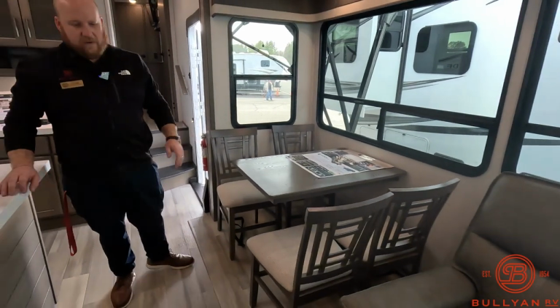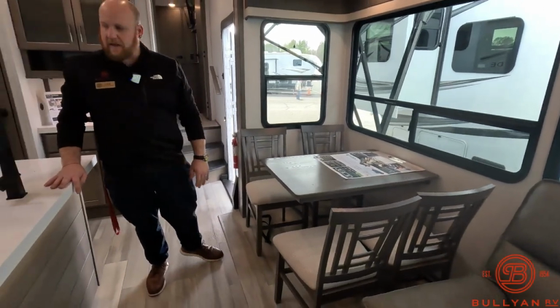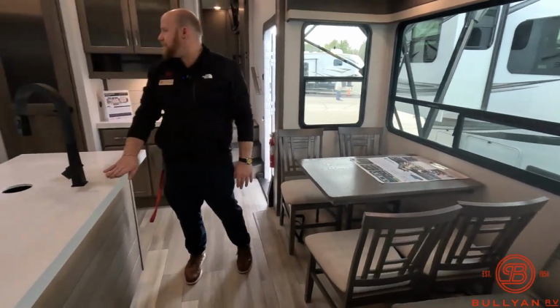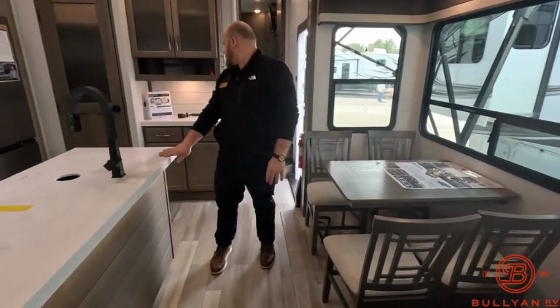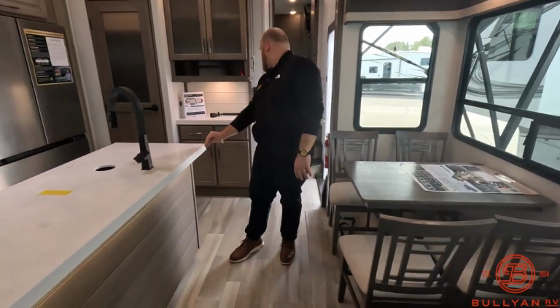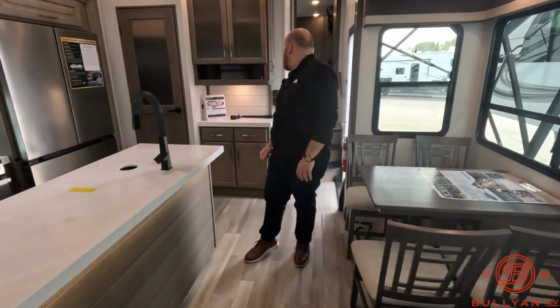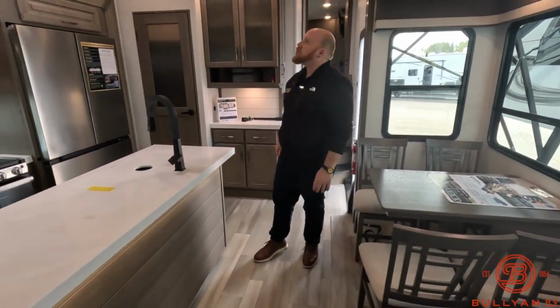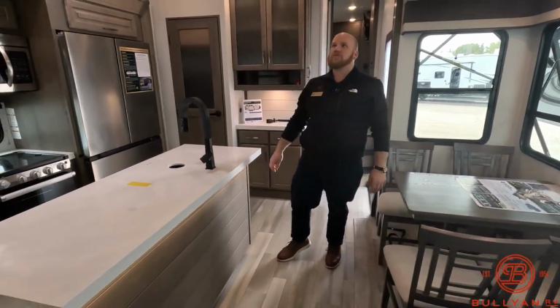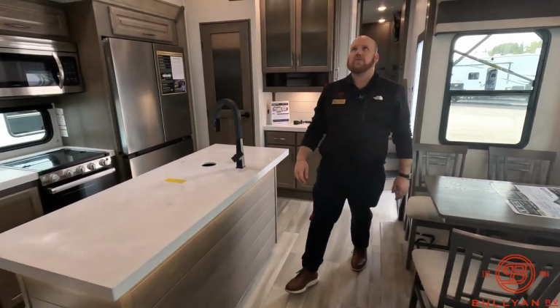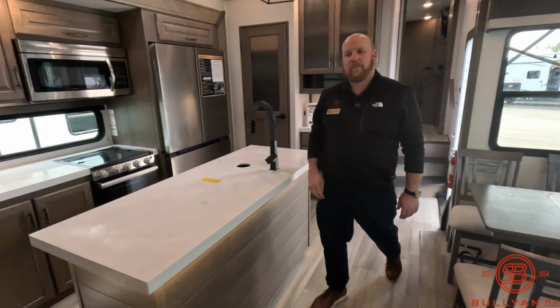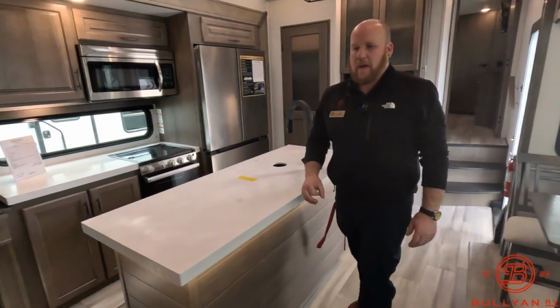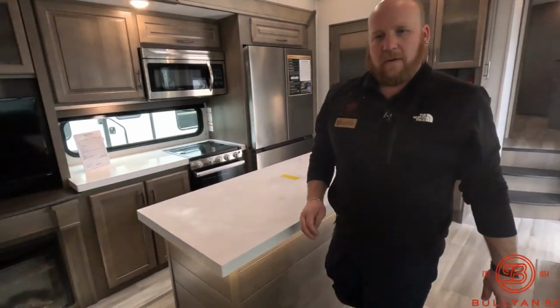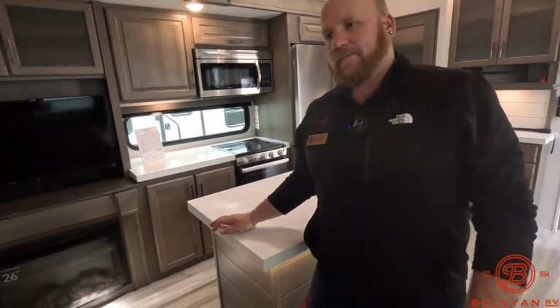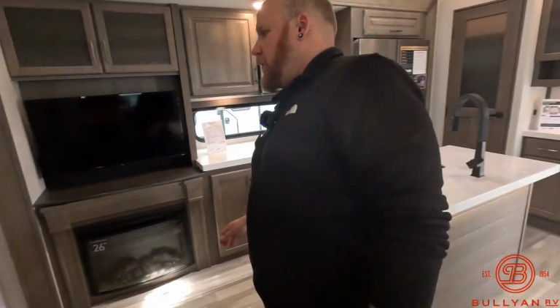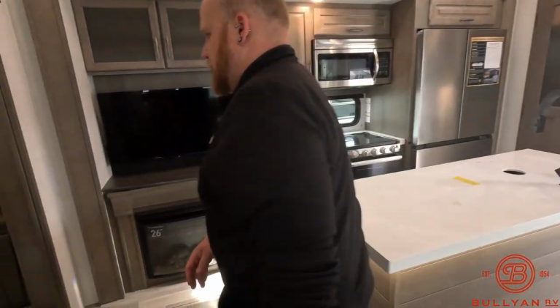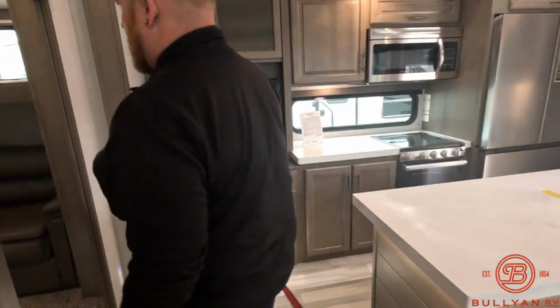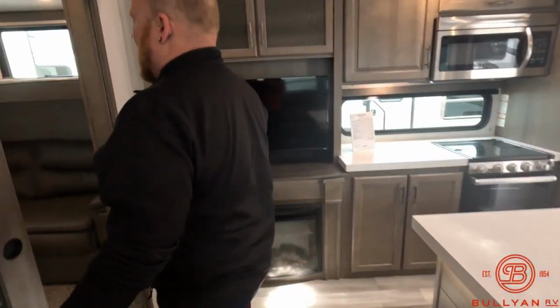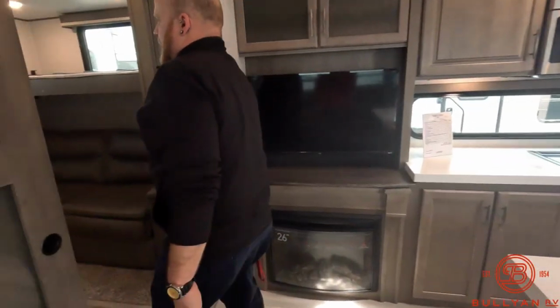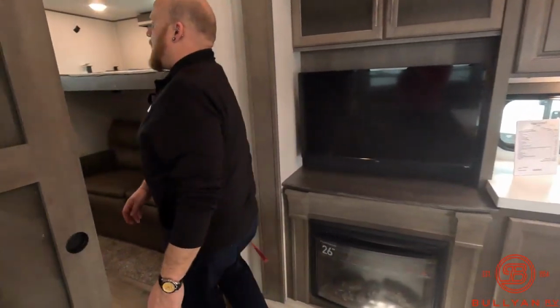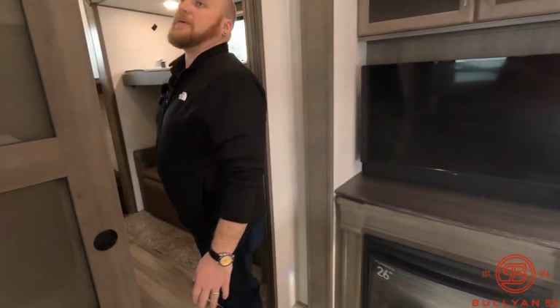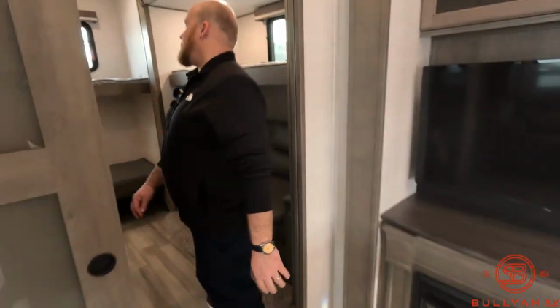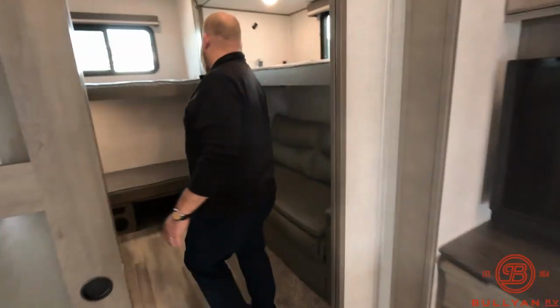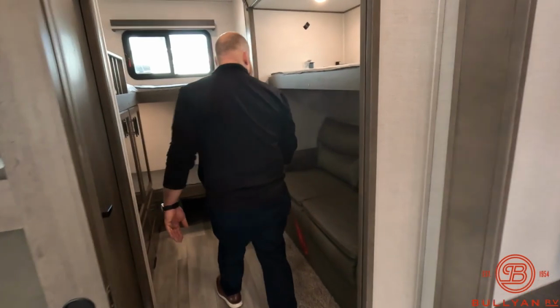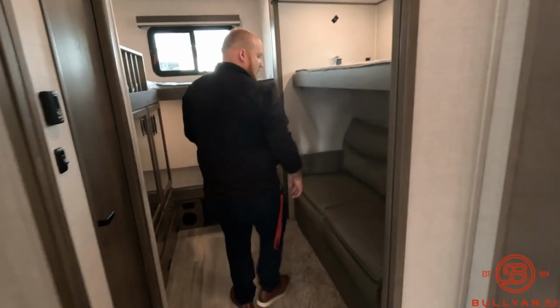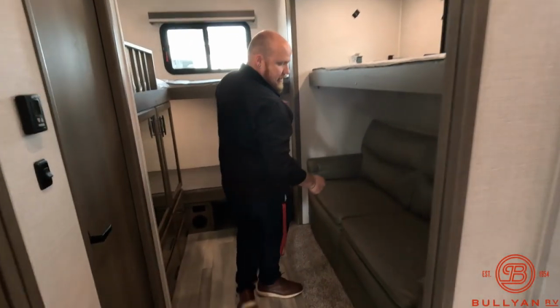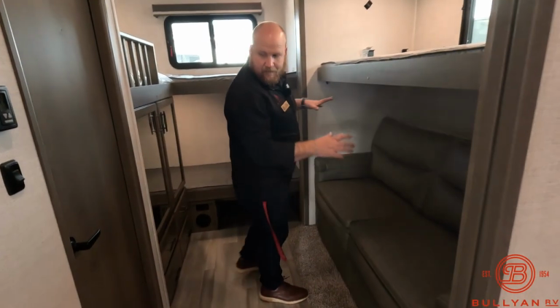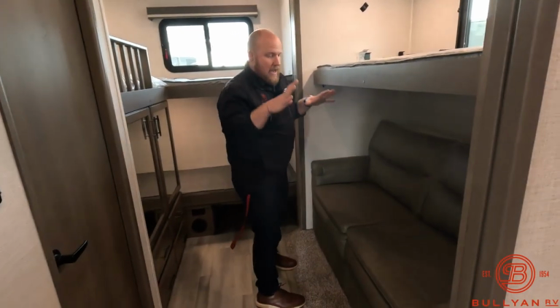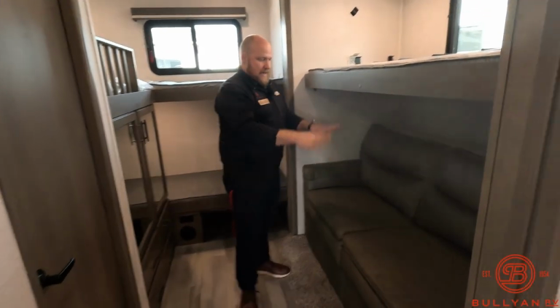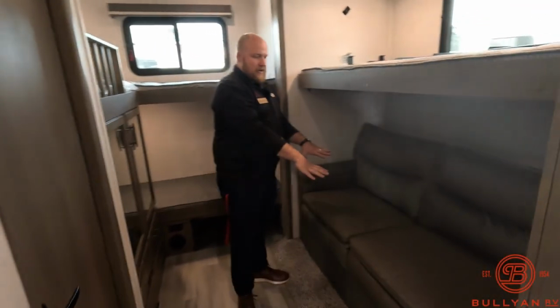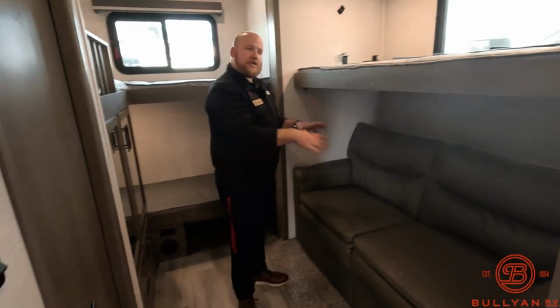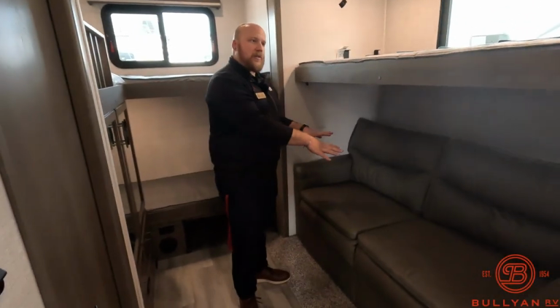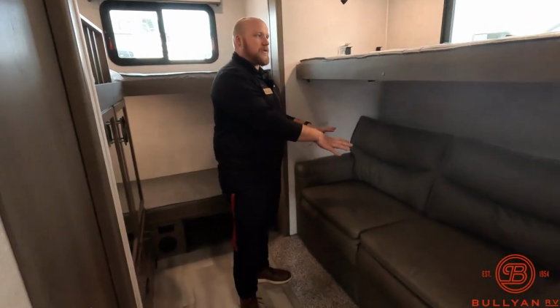There's an extra little hidden snack drawer on some of these chairs here at the freestanding dinette, which is going to be really nice.